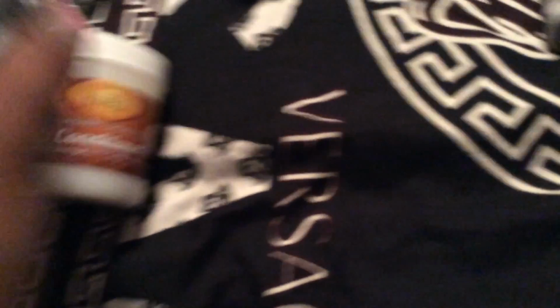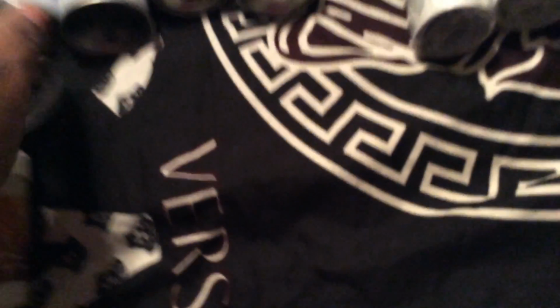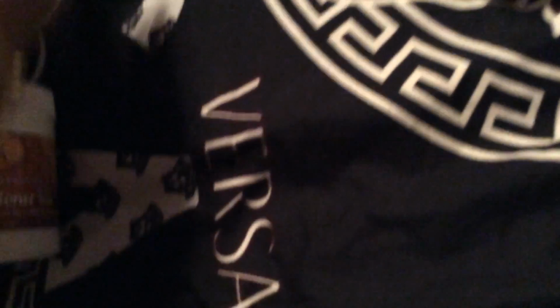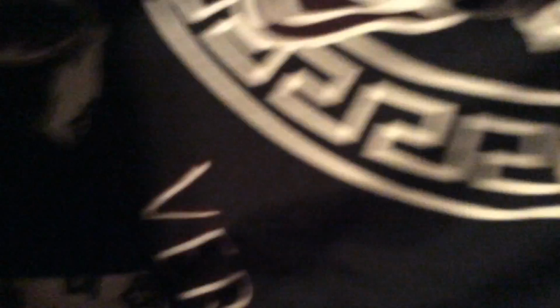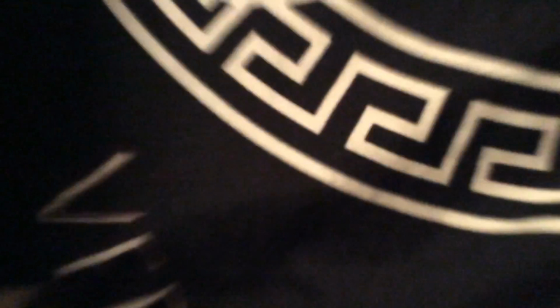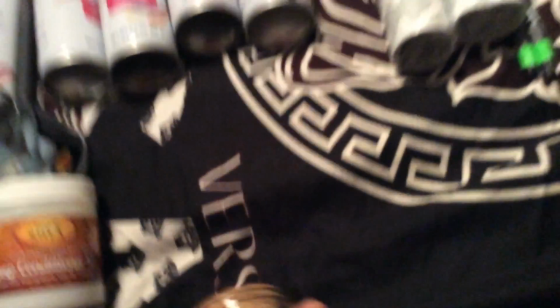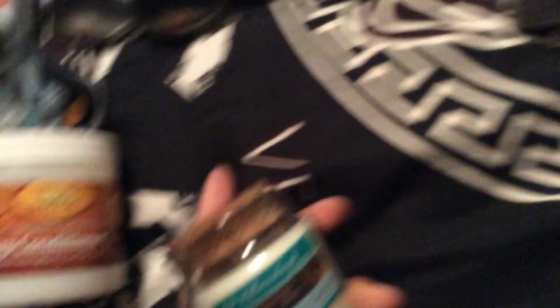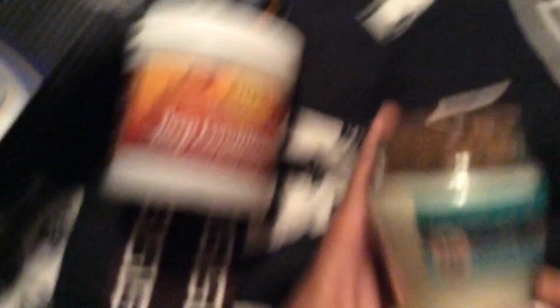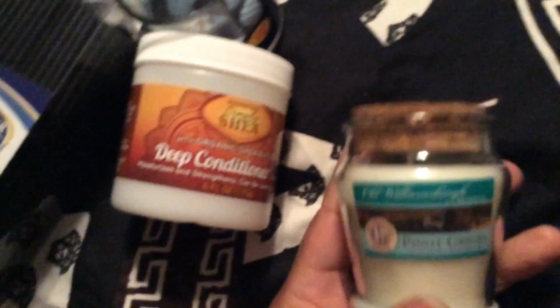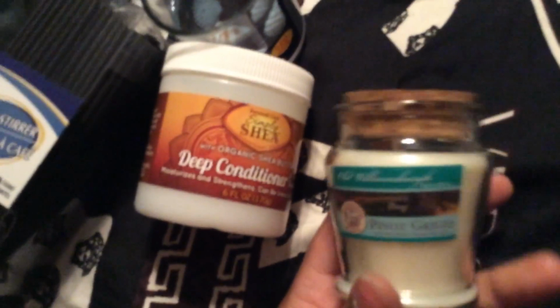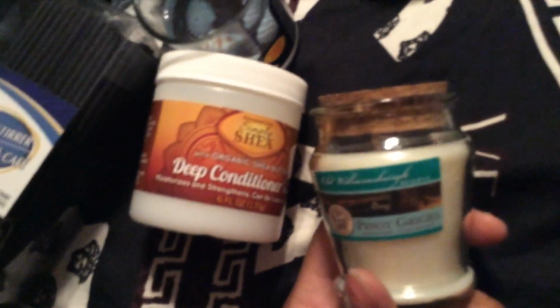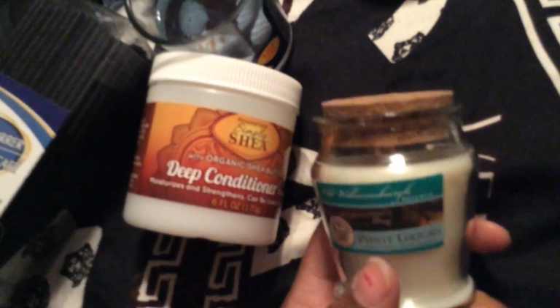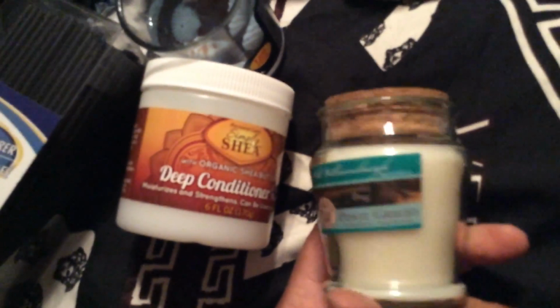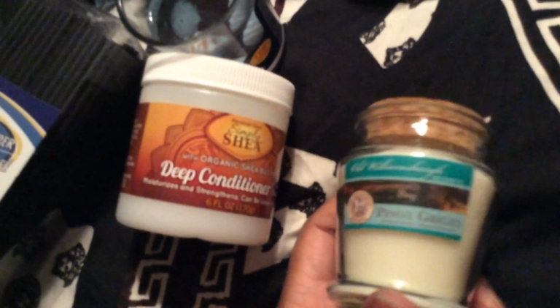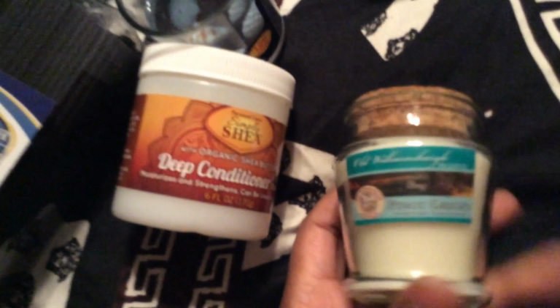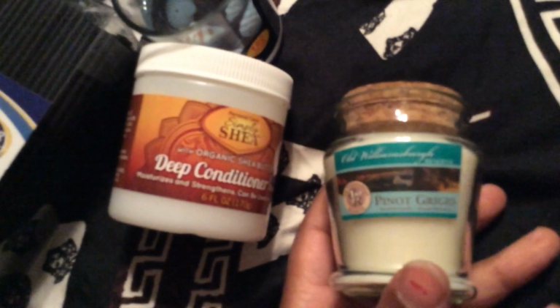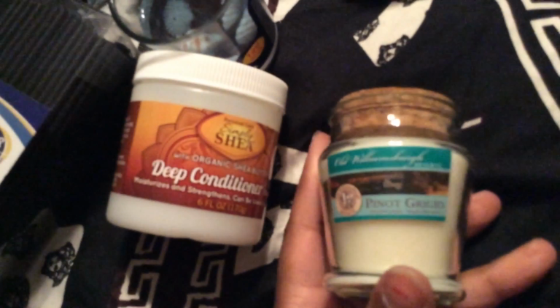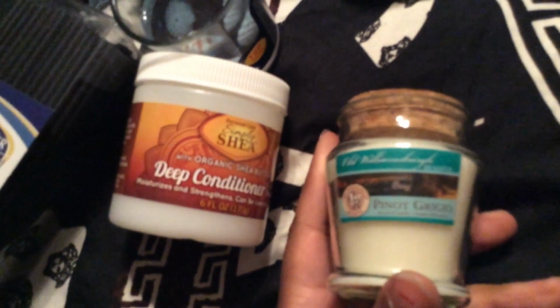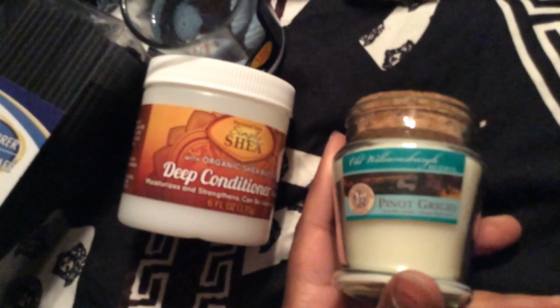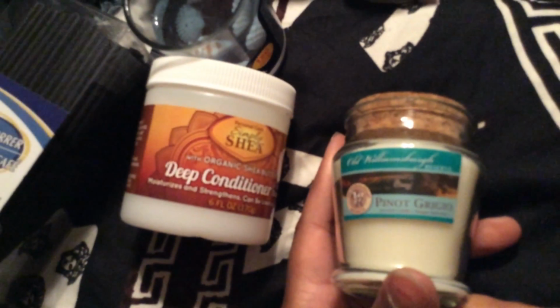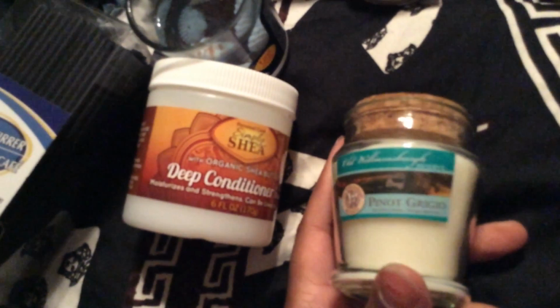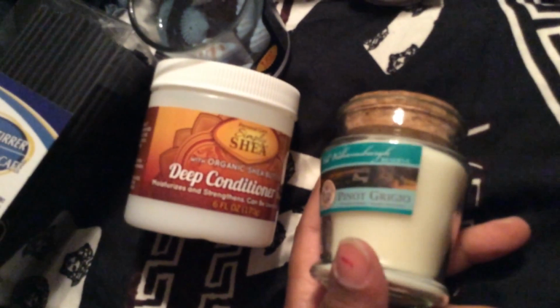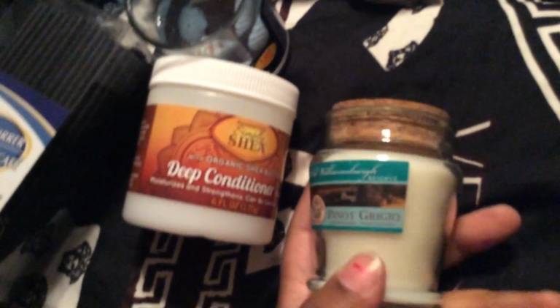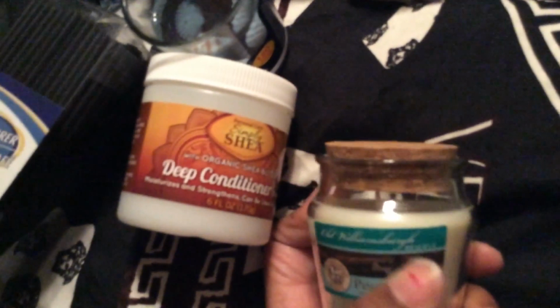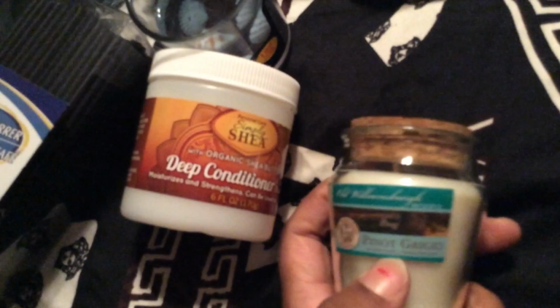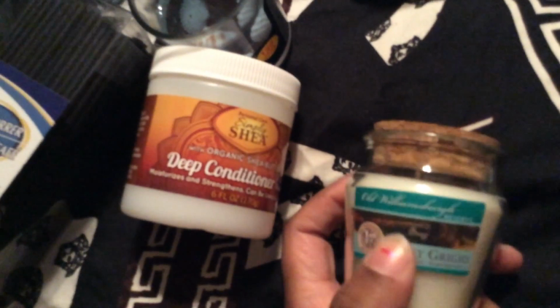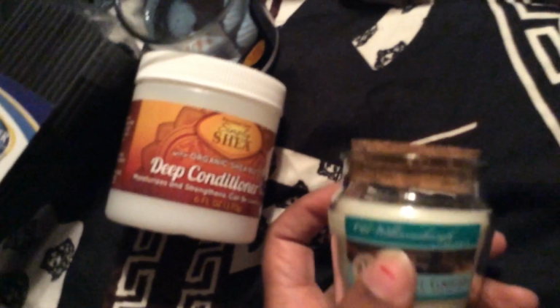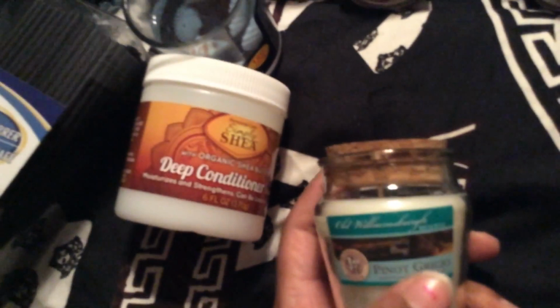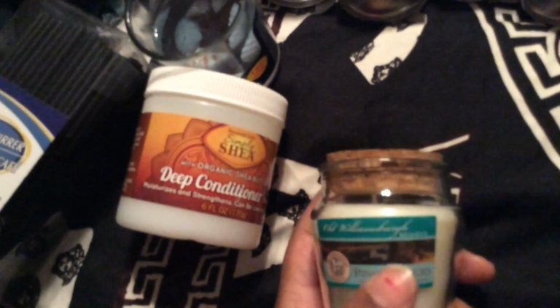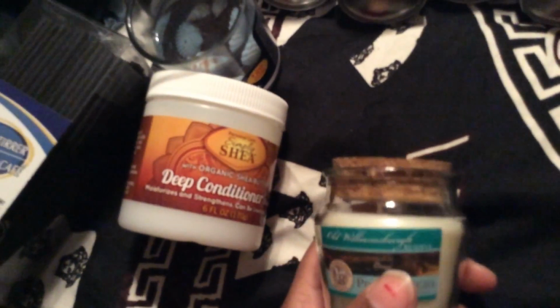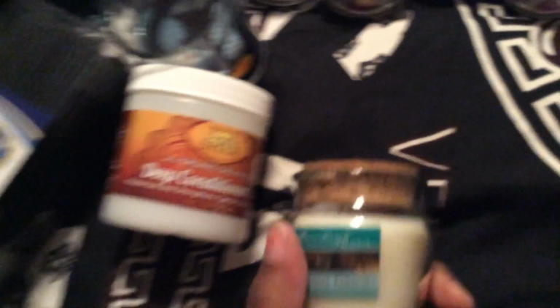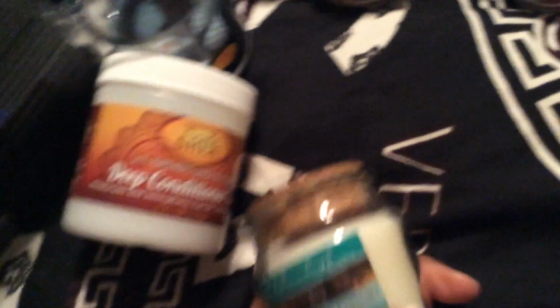I also went to the Dollar Tree. Finally found the dry shampoo. I've been seeing a lot of people haul this and I was glad to find it. I only bought five — I should have bought more.